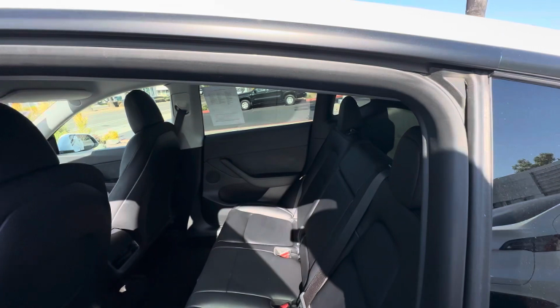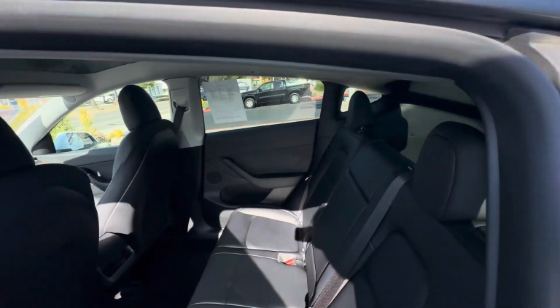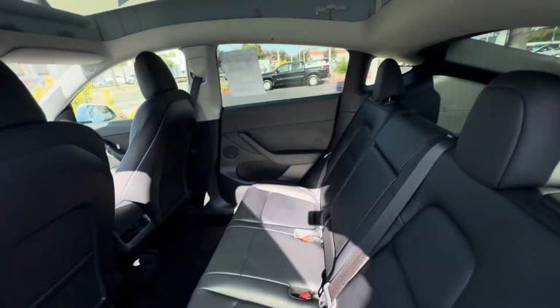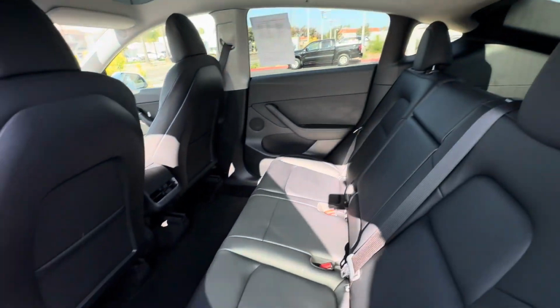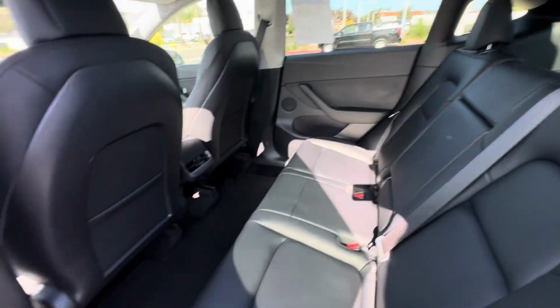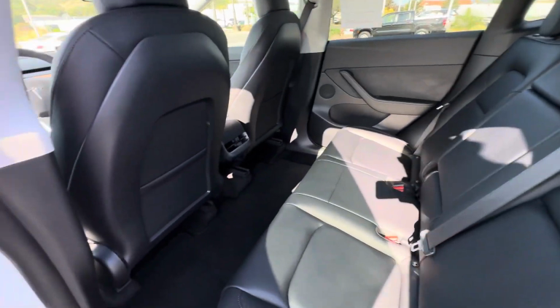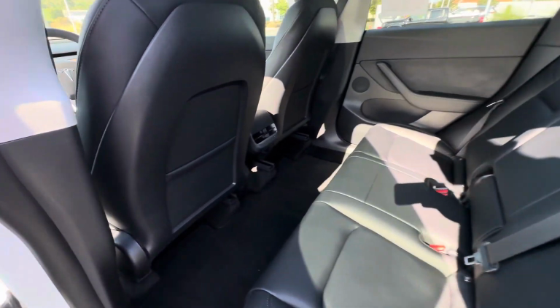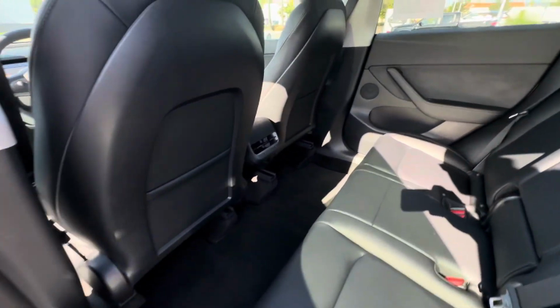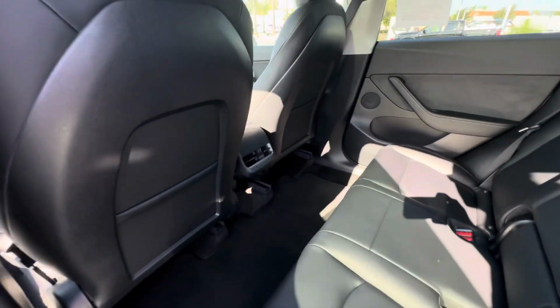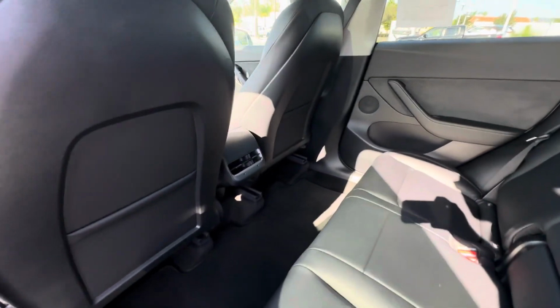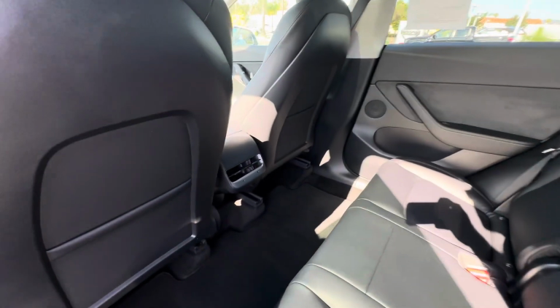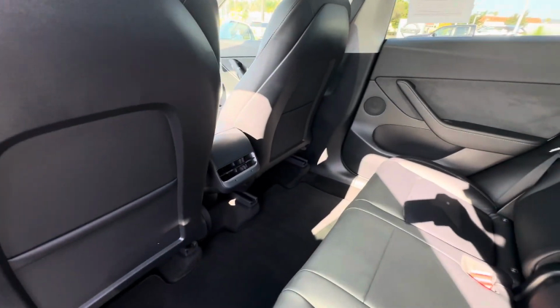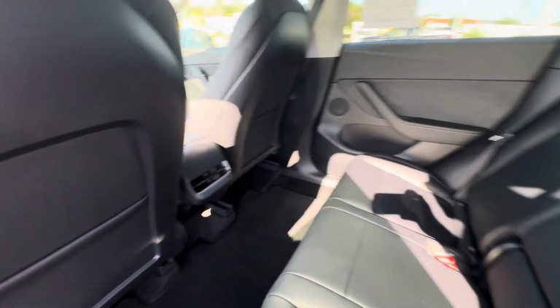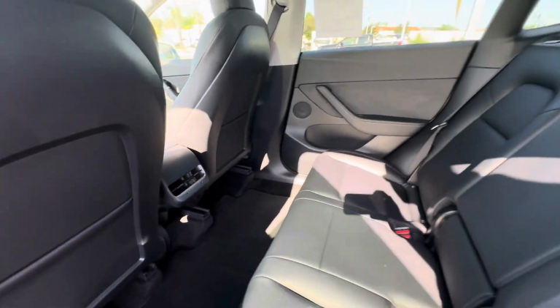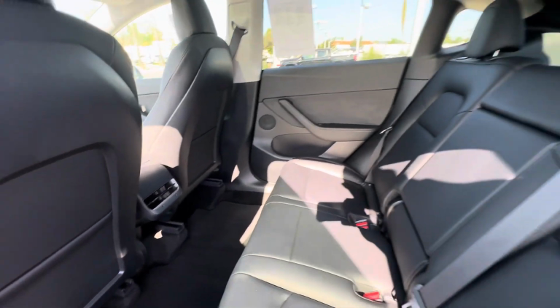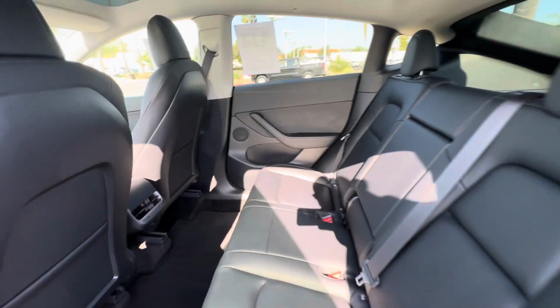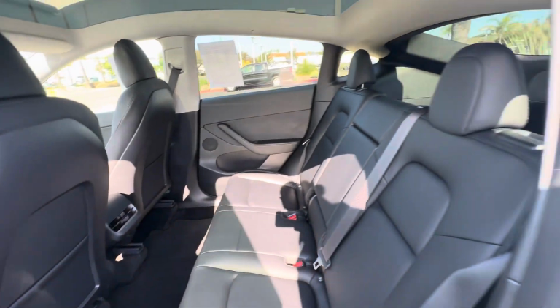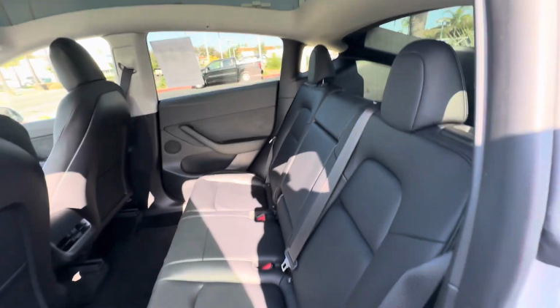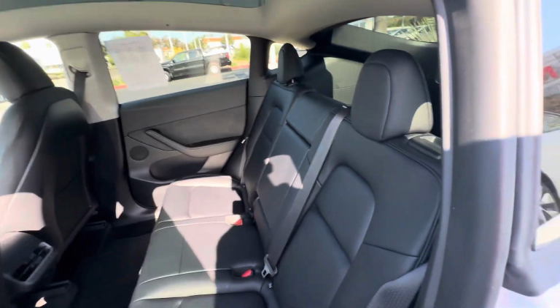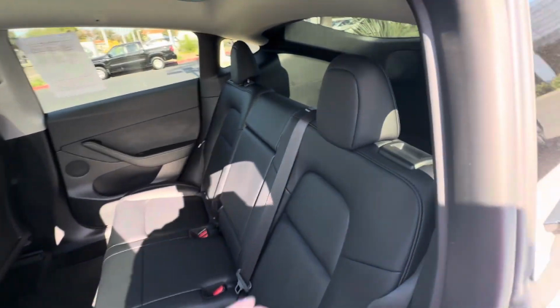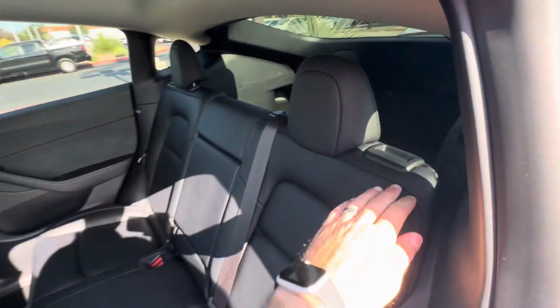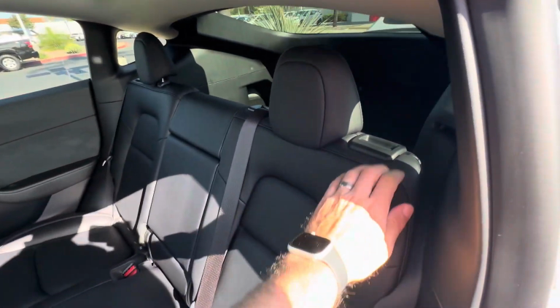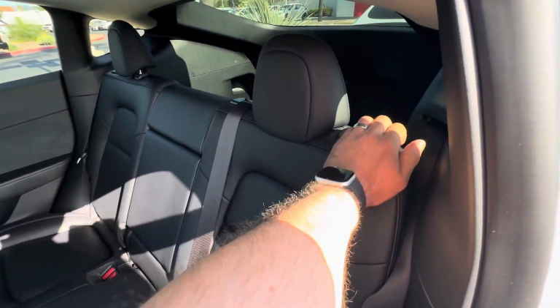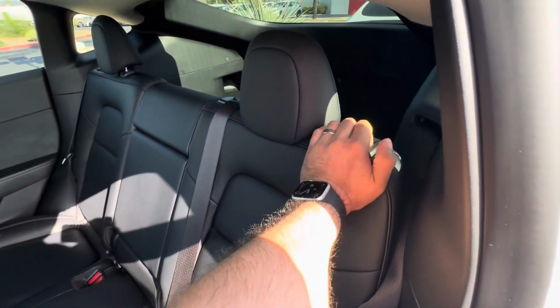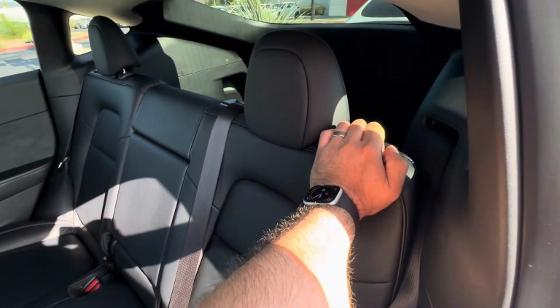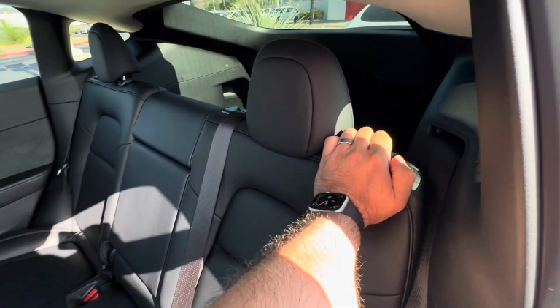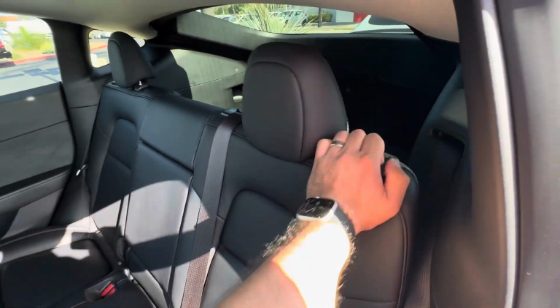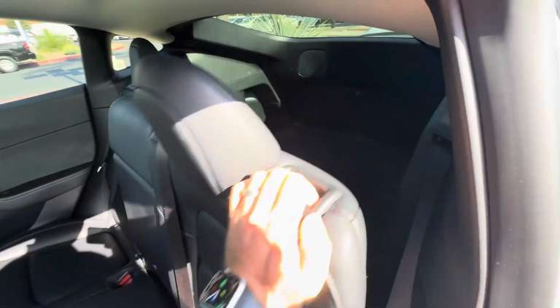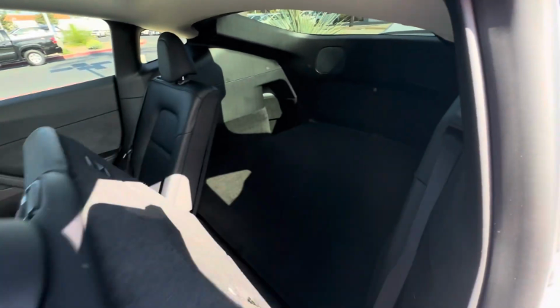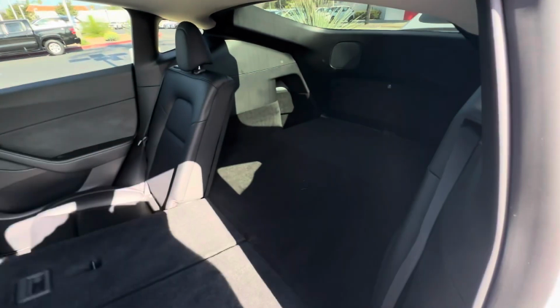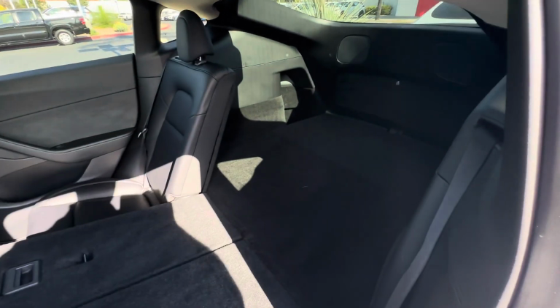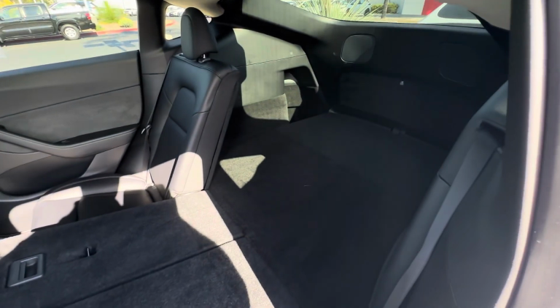Here are the back seats — plenty of space in the back, air vents in the back. The seats in the back can be reclined and can be folded down.